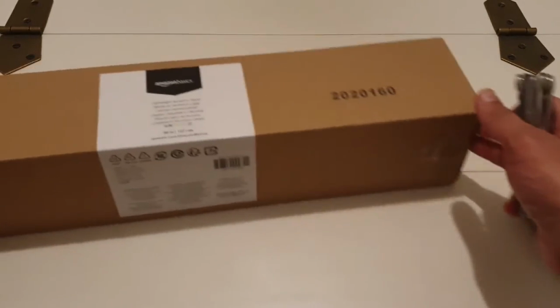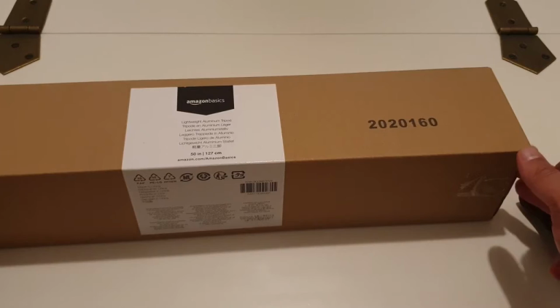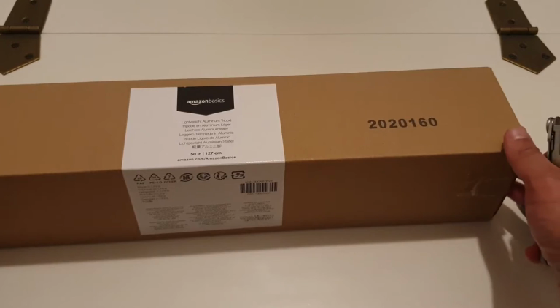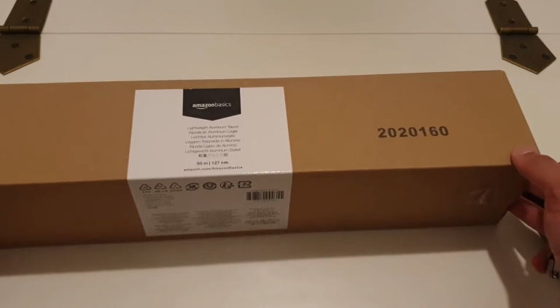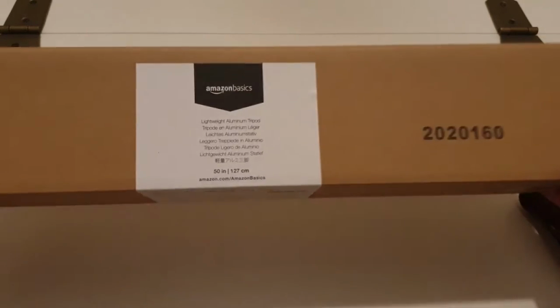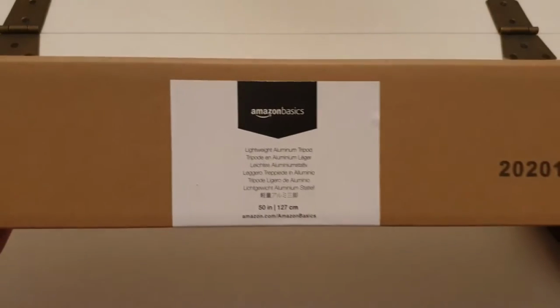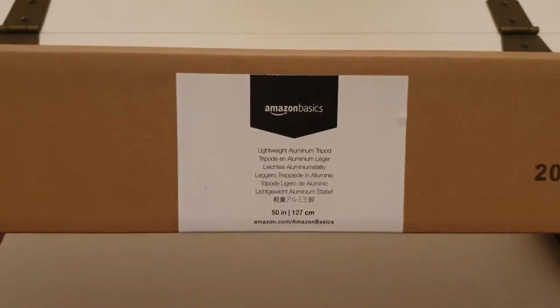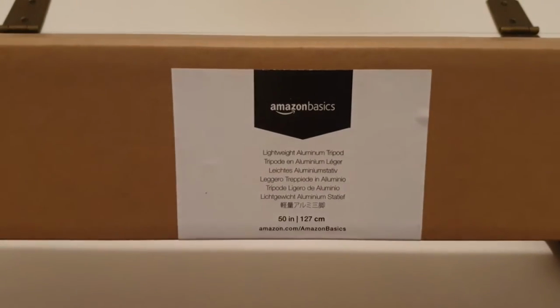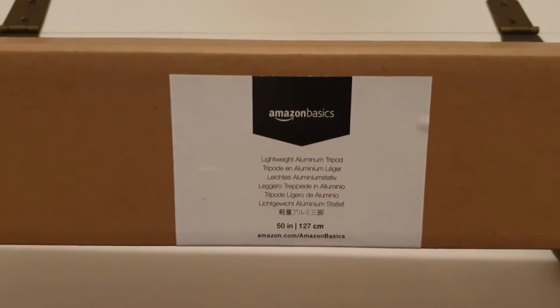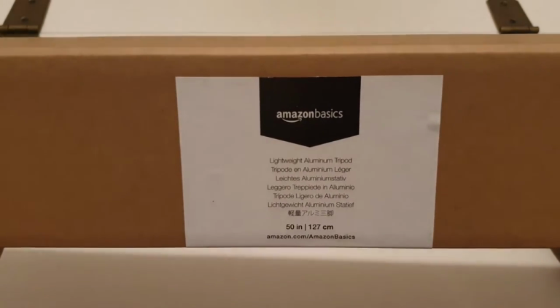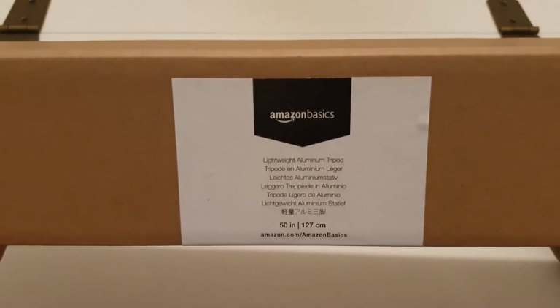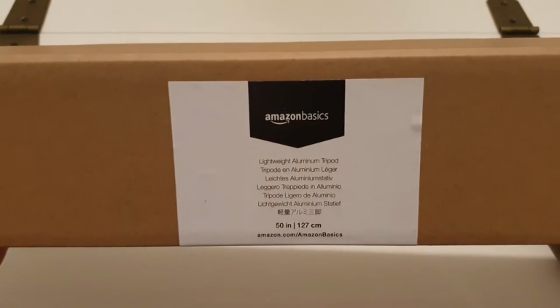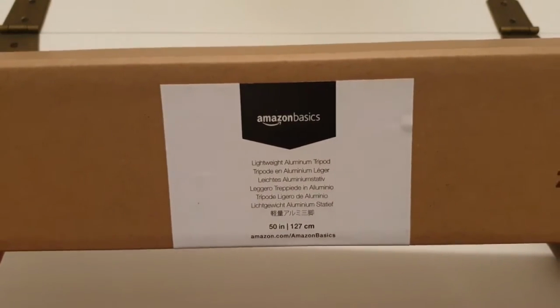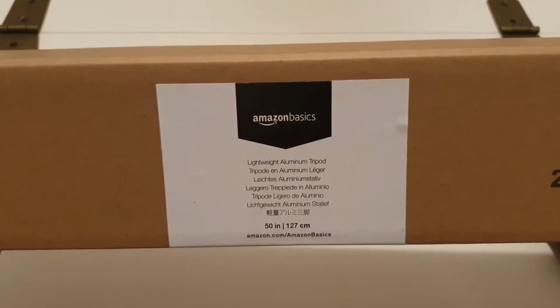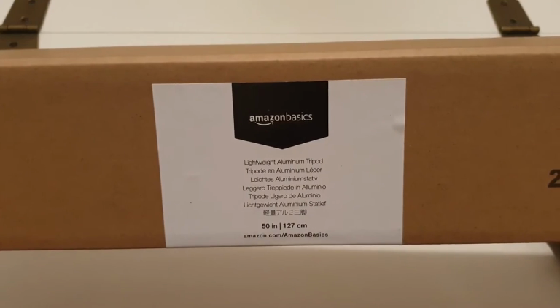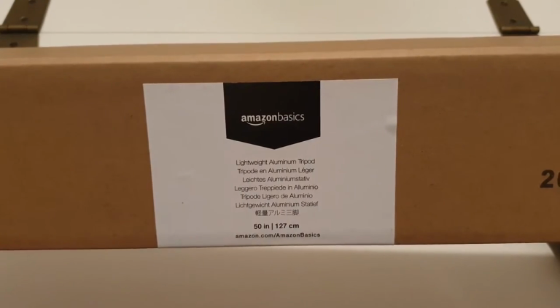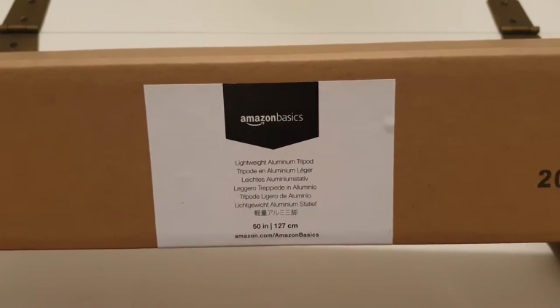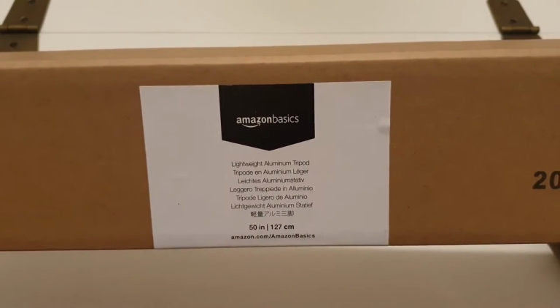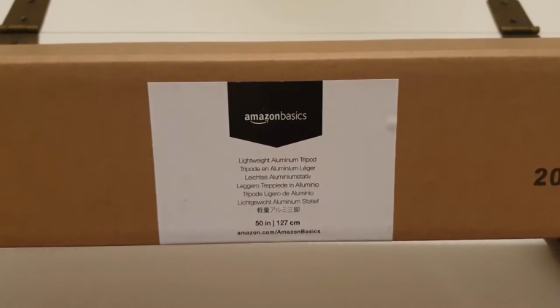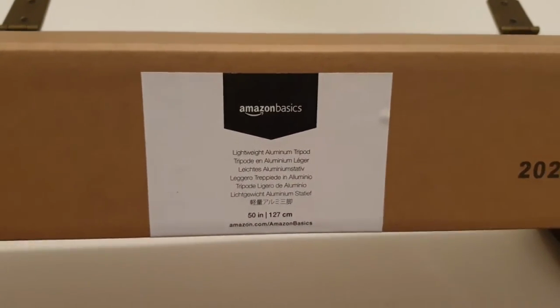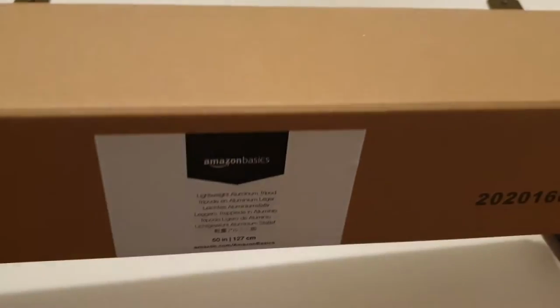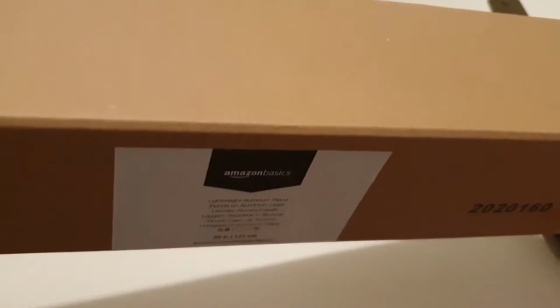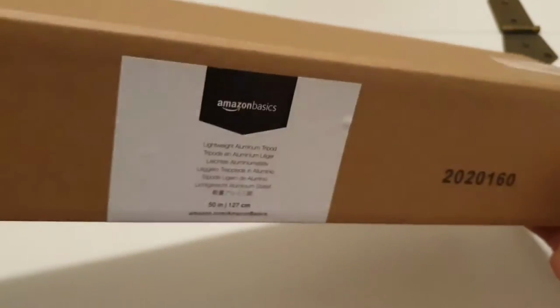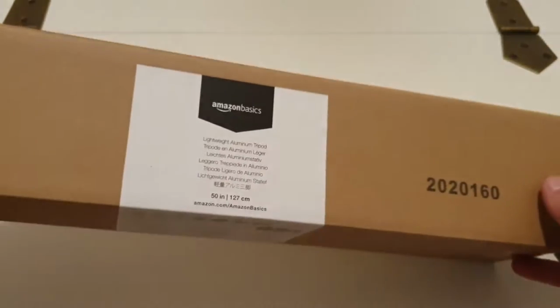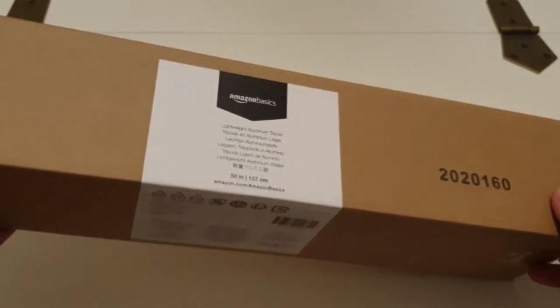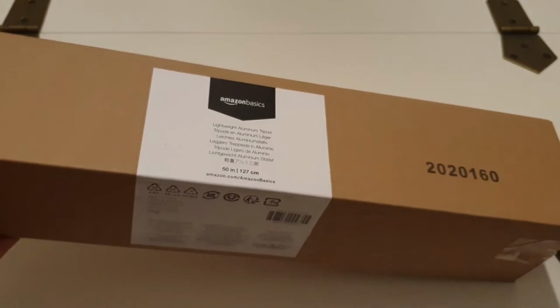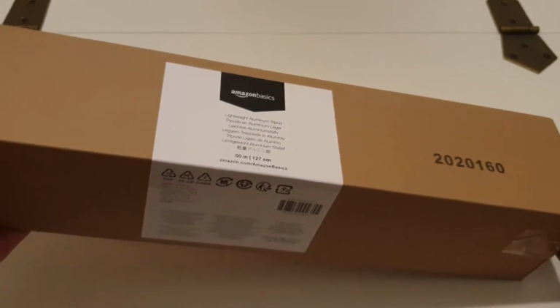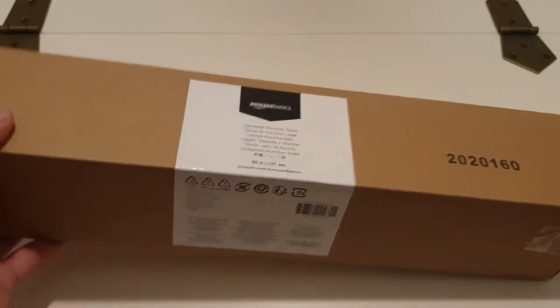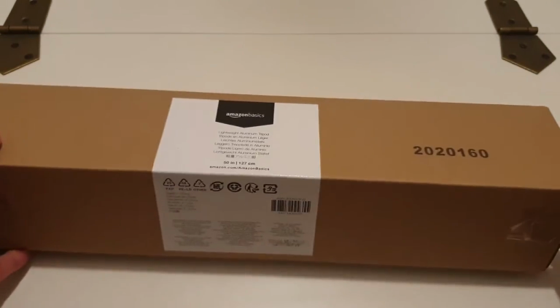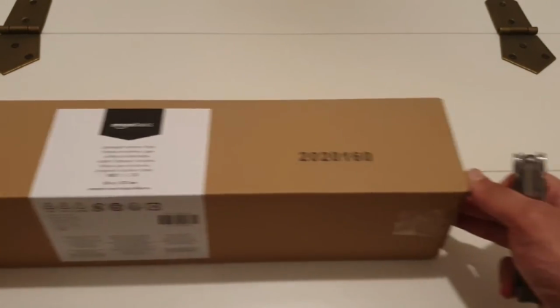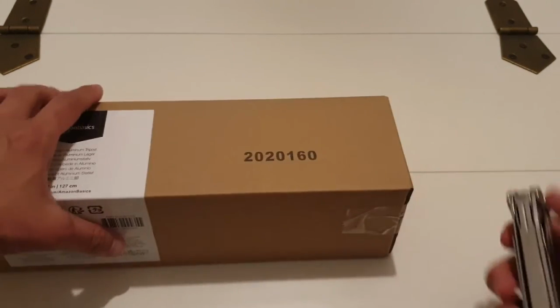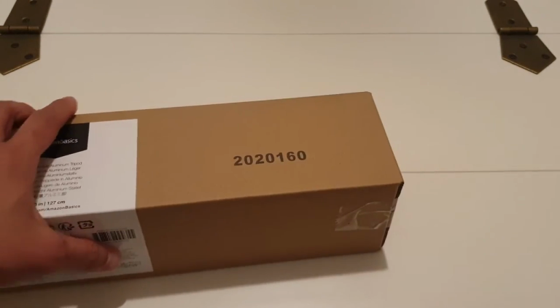I've gone ahead and picked up and ordered this Amazon Basics 127 centimeter or 50 inch lightweight tripod that comes with a bag. I'll go ahead with the box opening and we'll see what's inside.